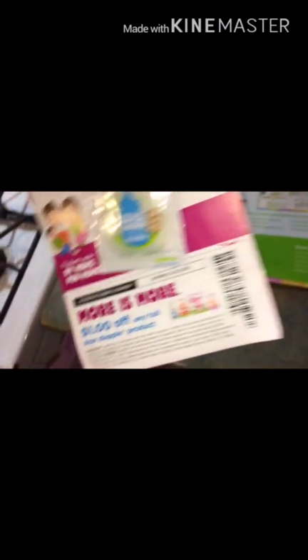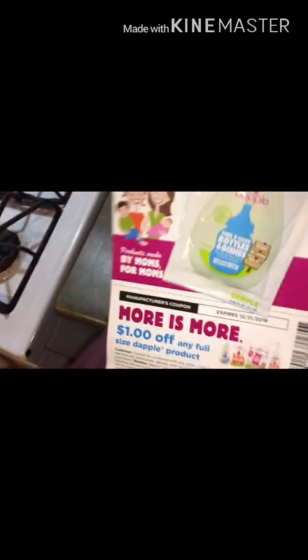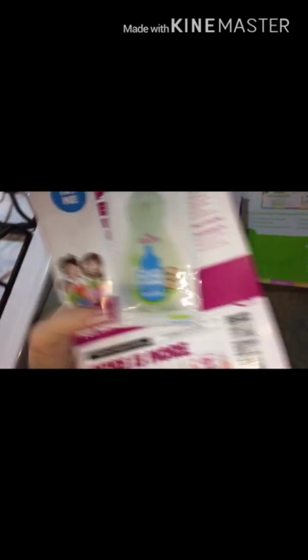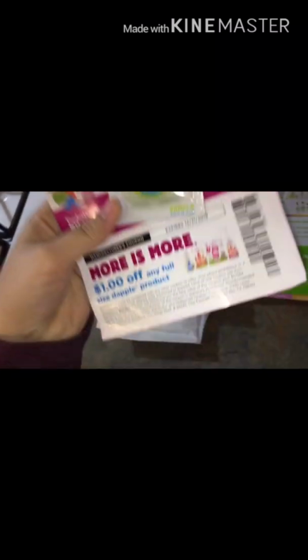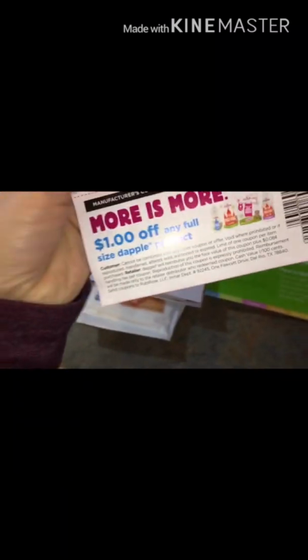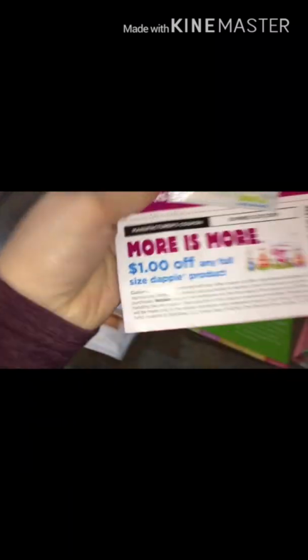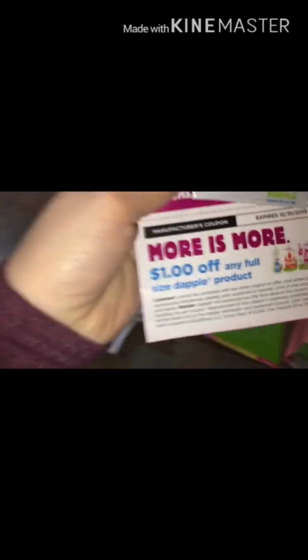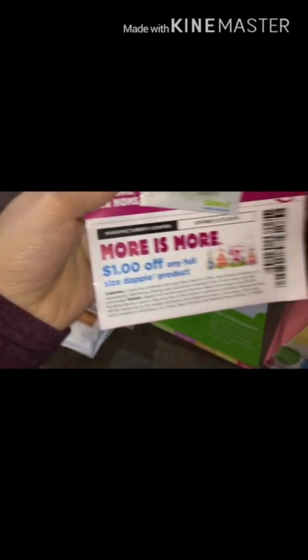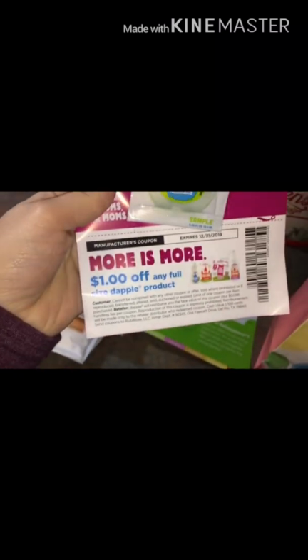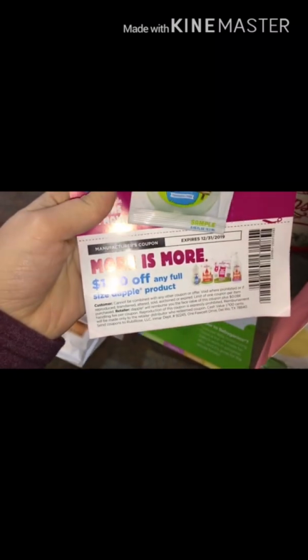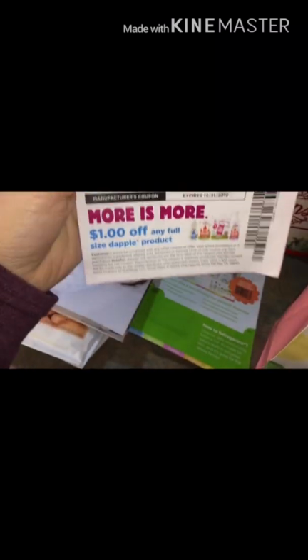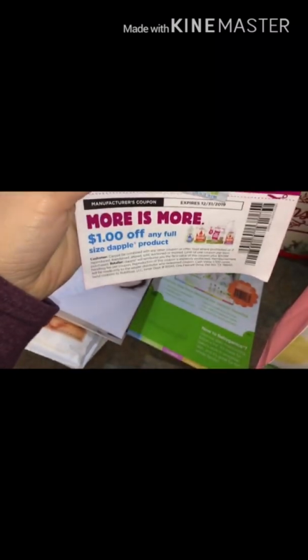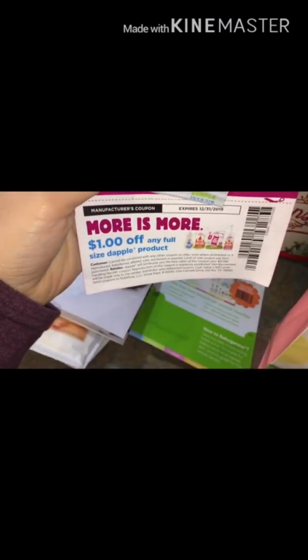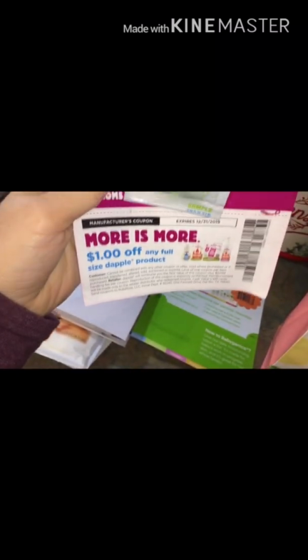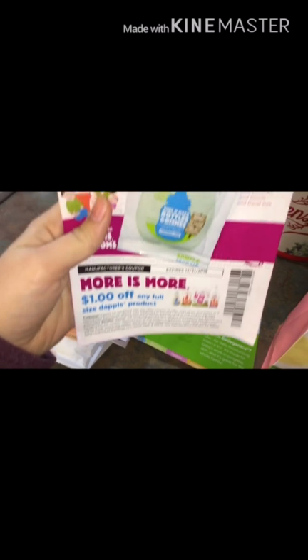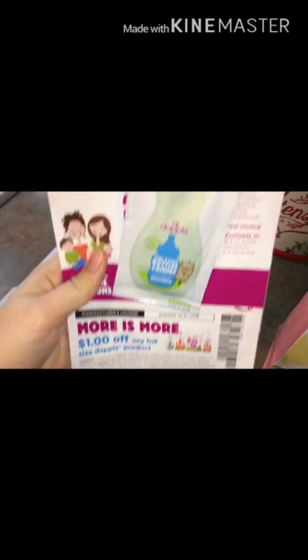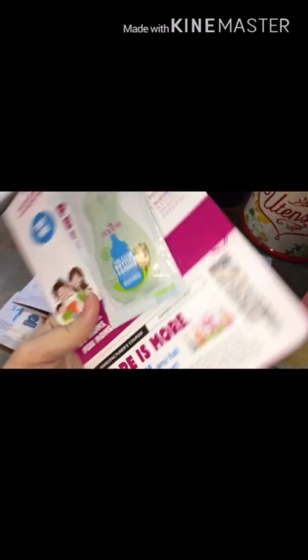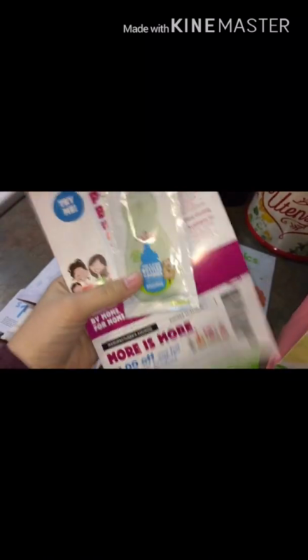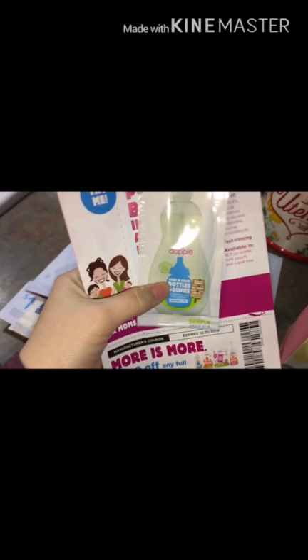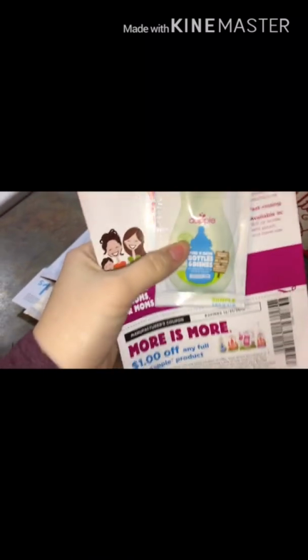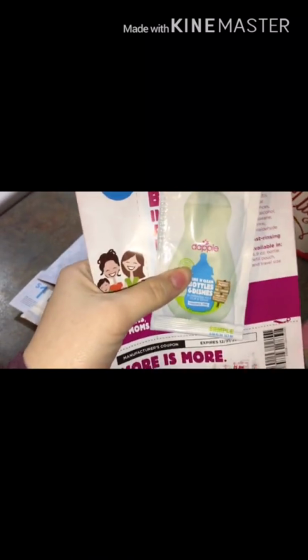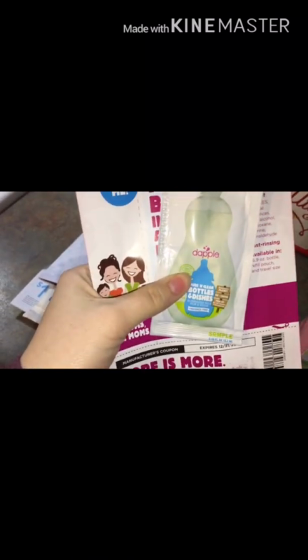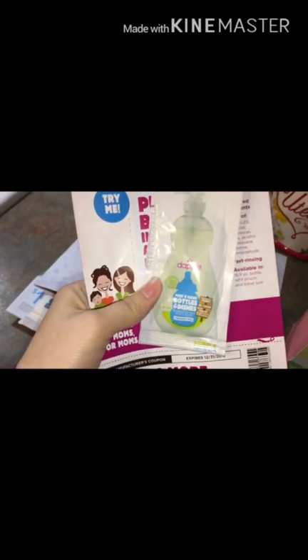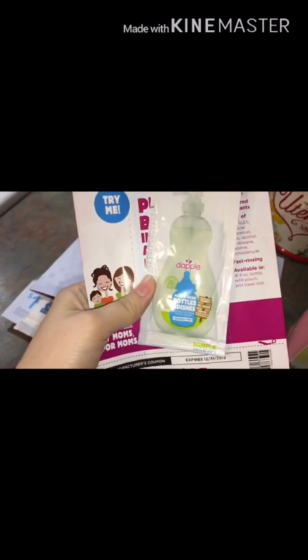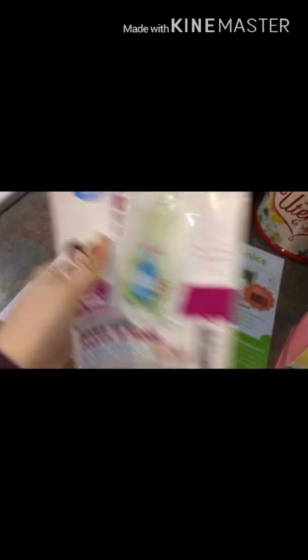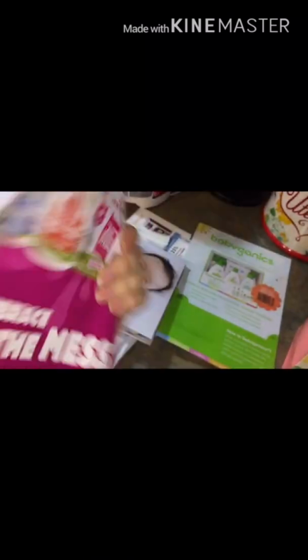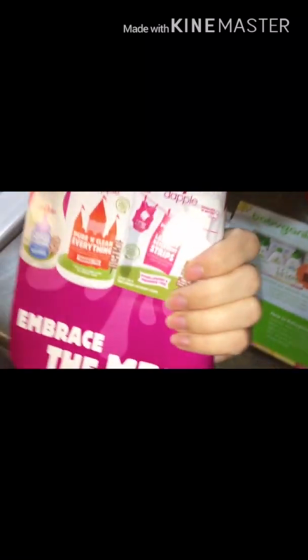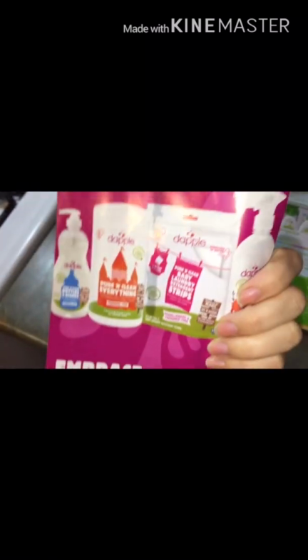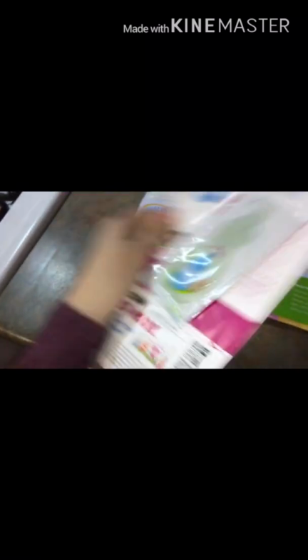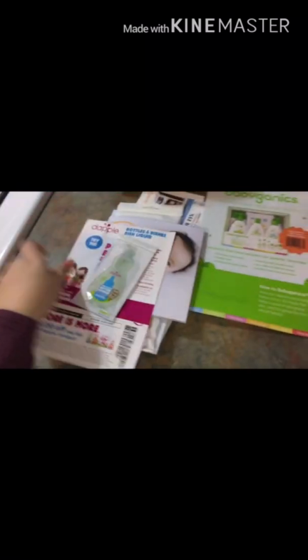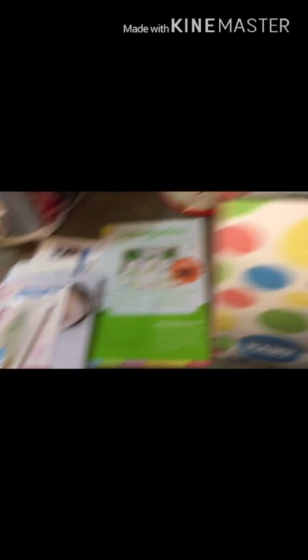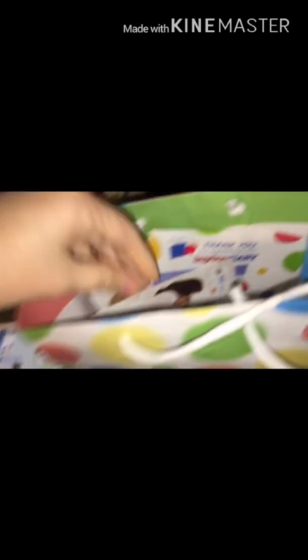A Dapple — I love Dapple! It's a coupon for $1 off any full-size Dapple product, and they also gave a little sample. We love to clean bottles and cups with this.